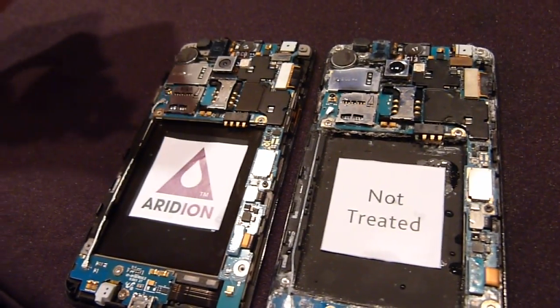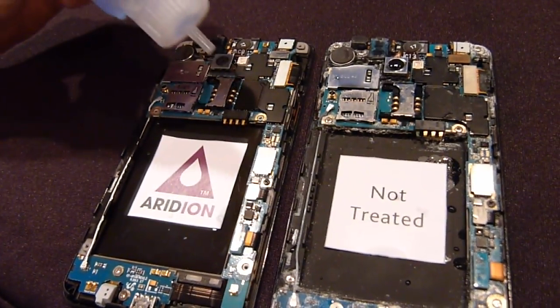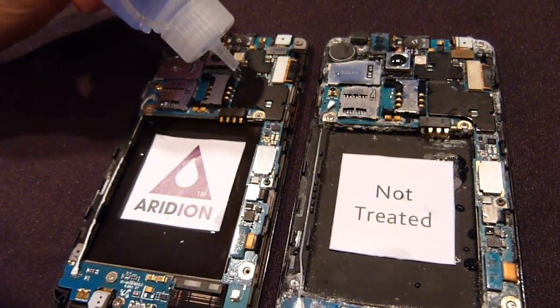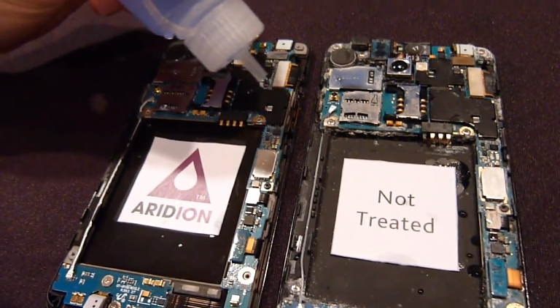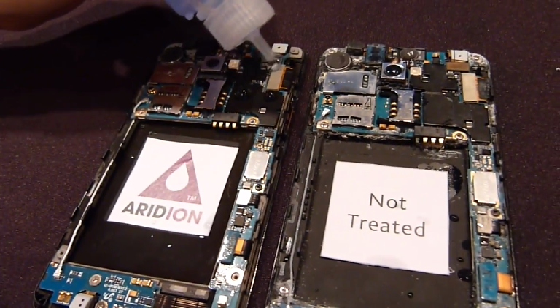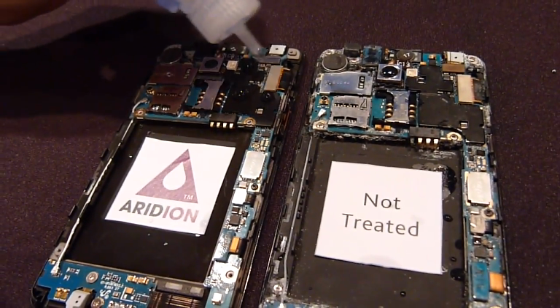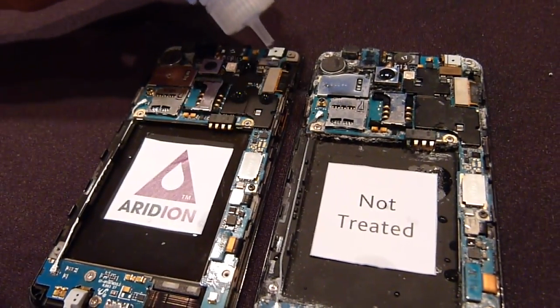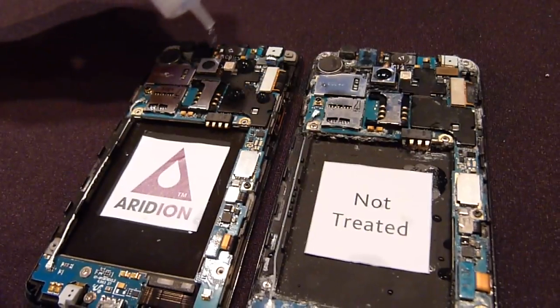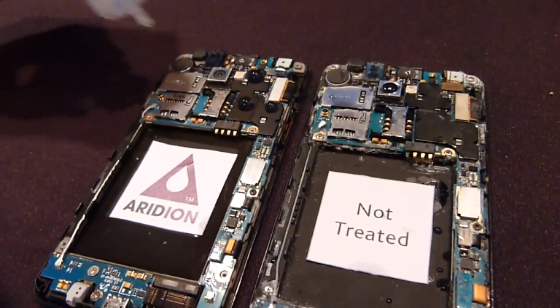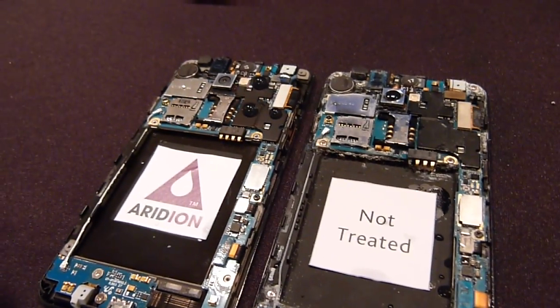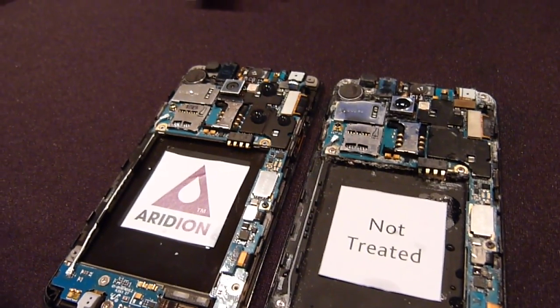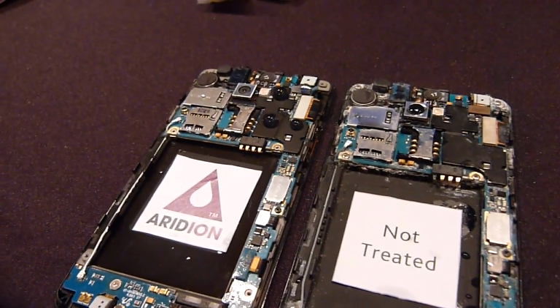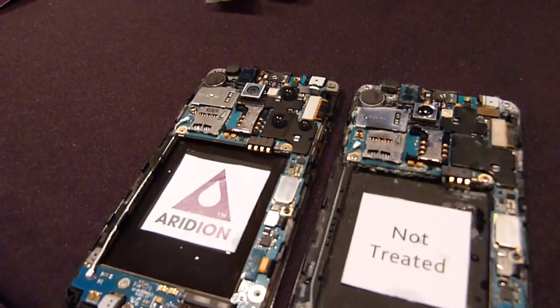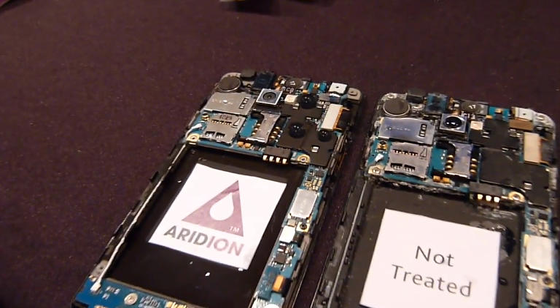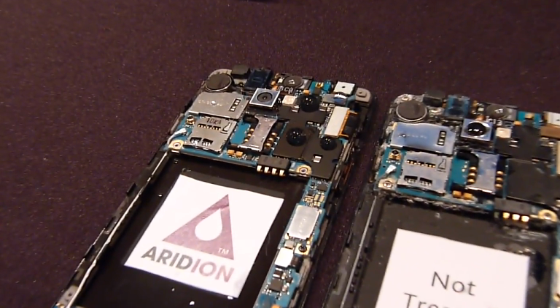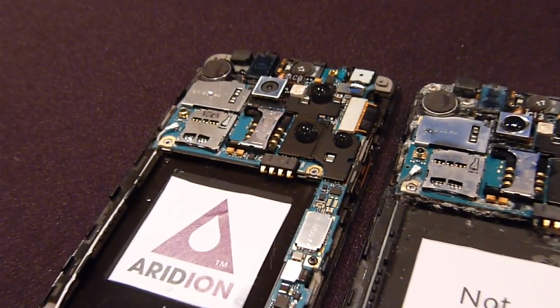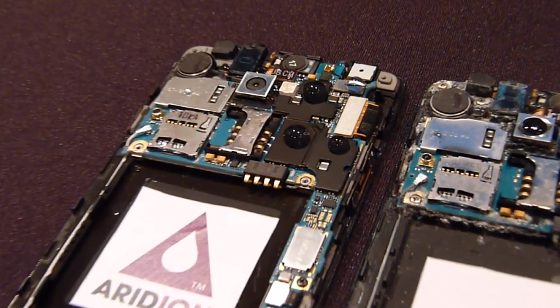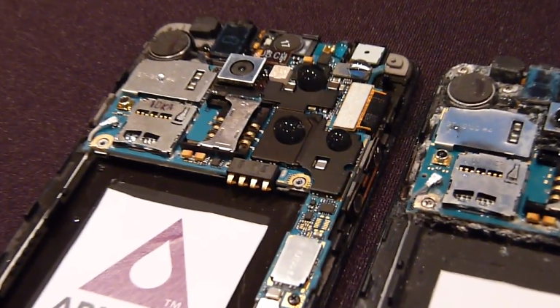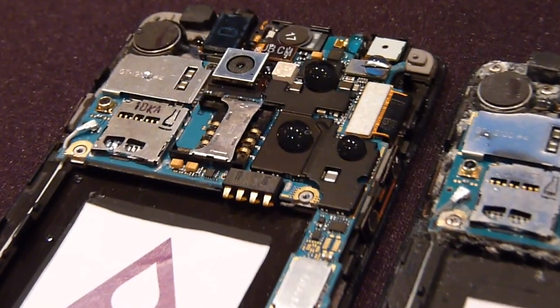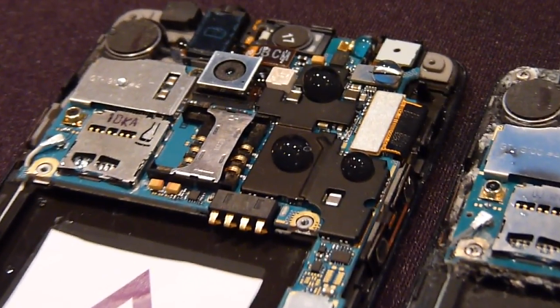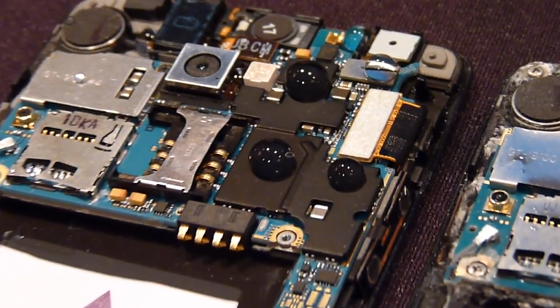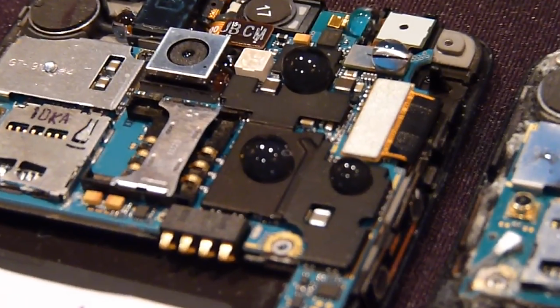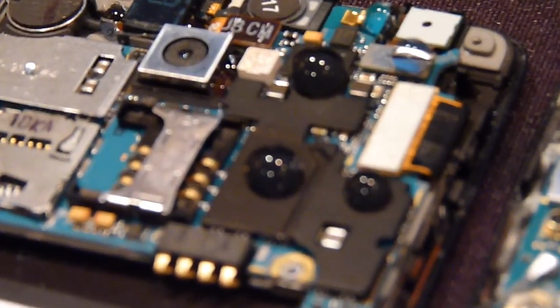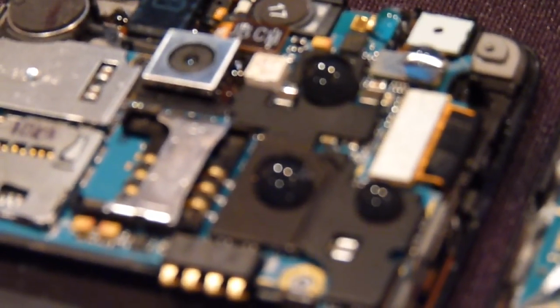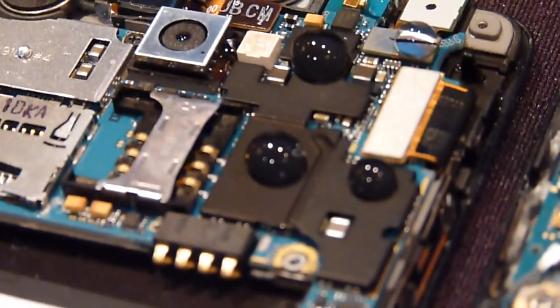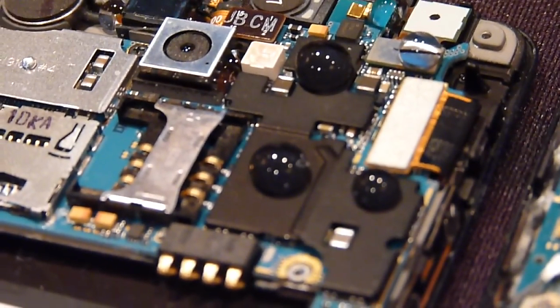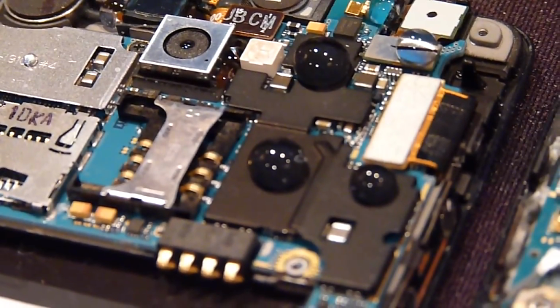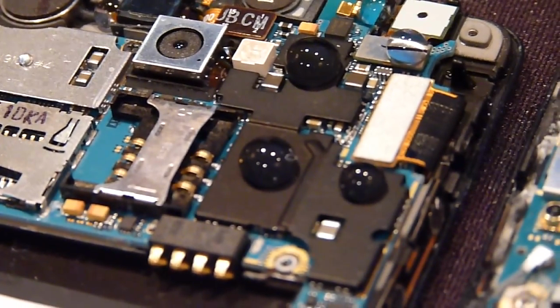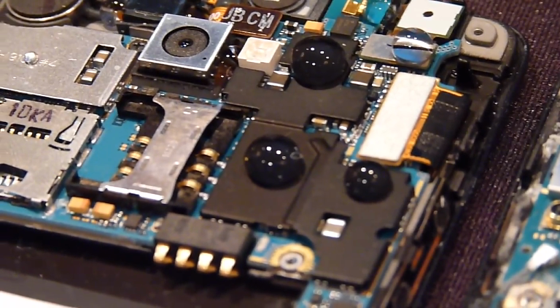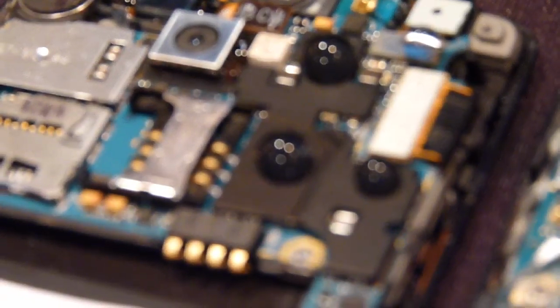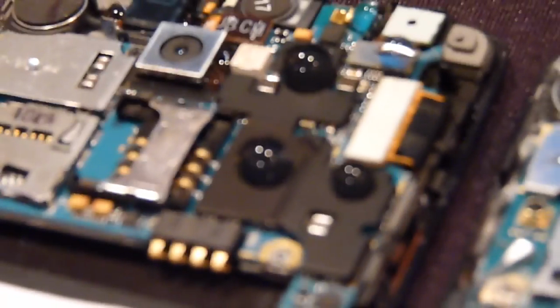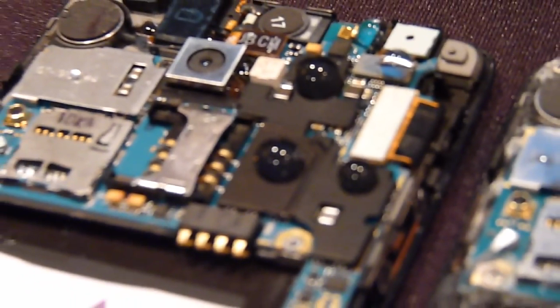But on an iridium-treated phone, the water beads up. So essentially what we've done is neutralize the surface of the phone, so the water molecules are more interested in themselves than they are with the phone.